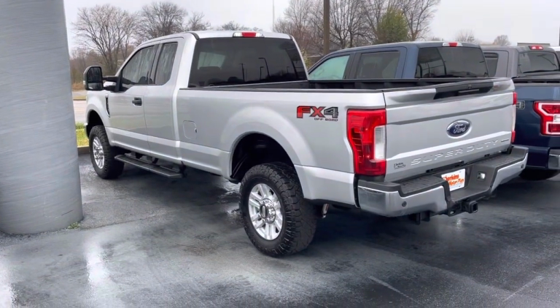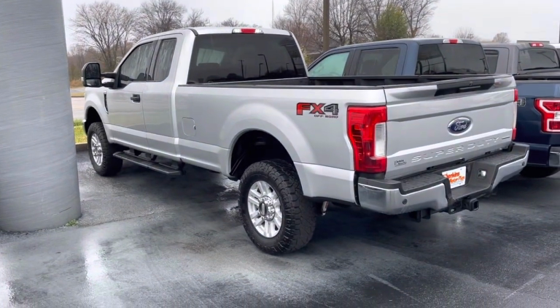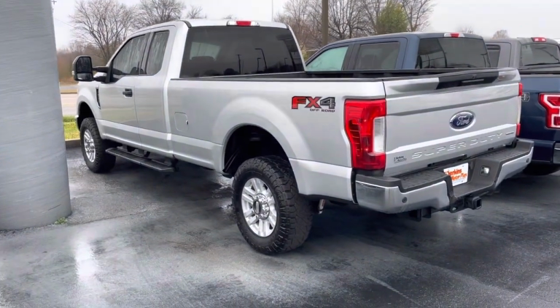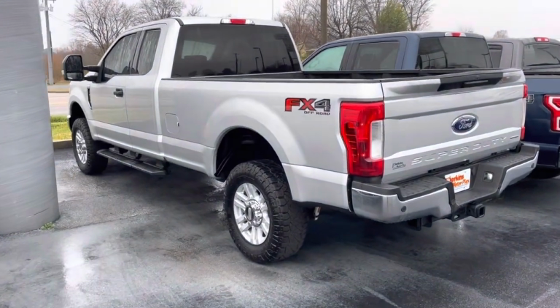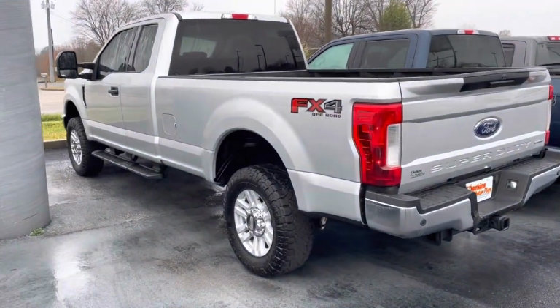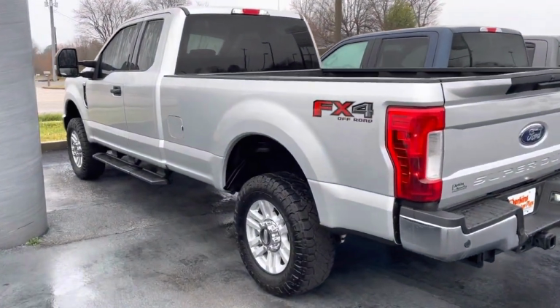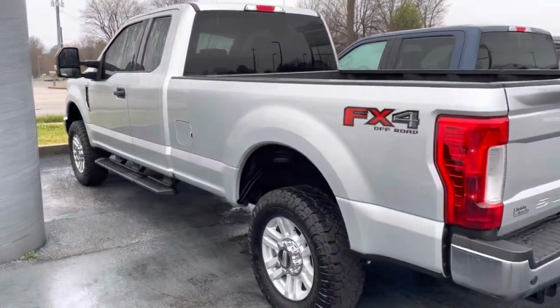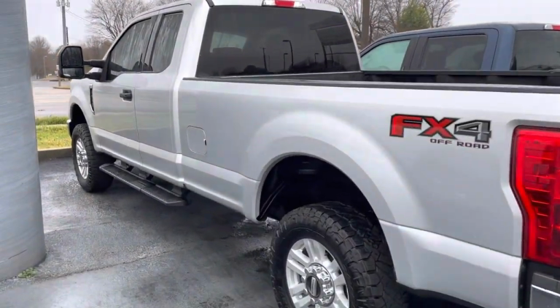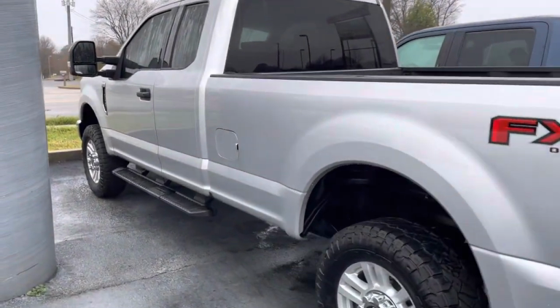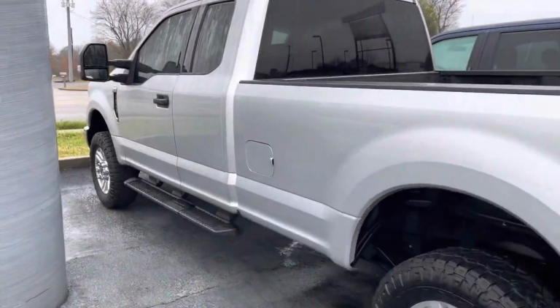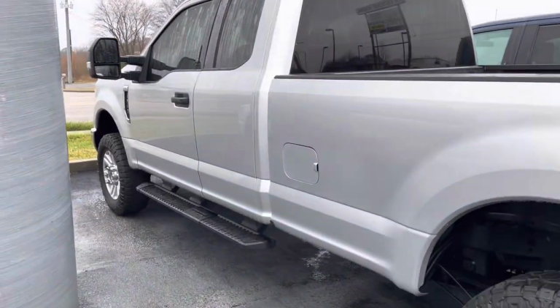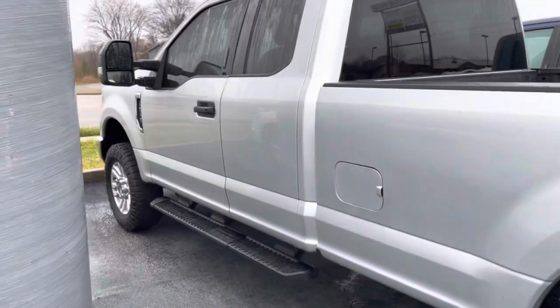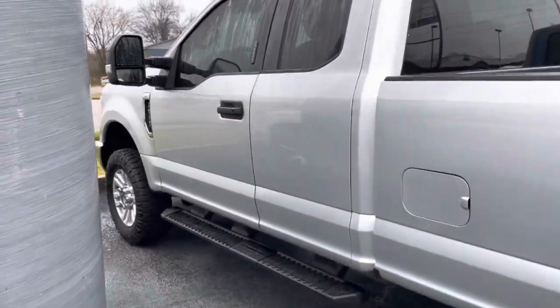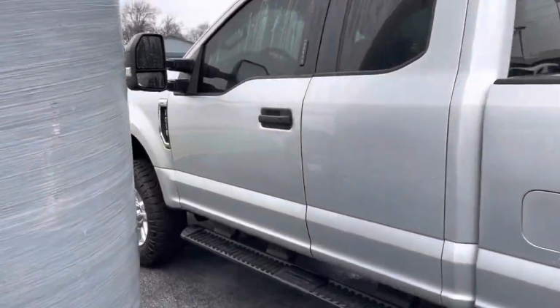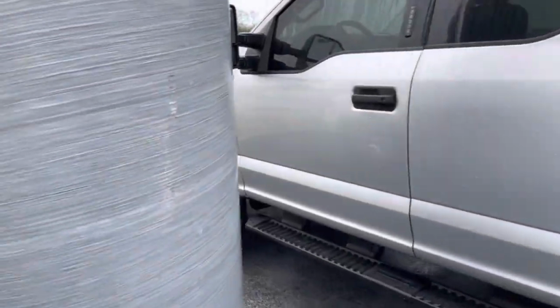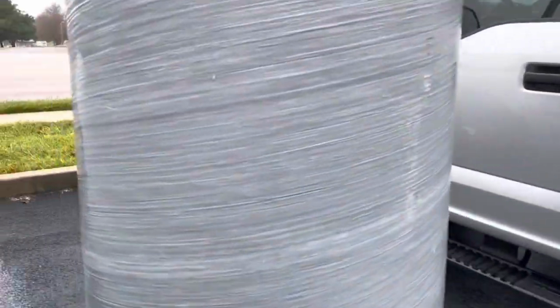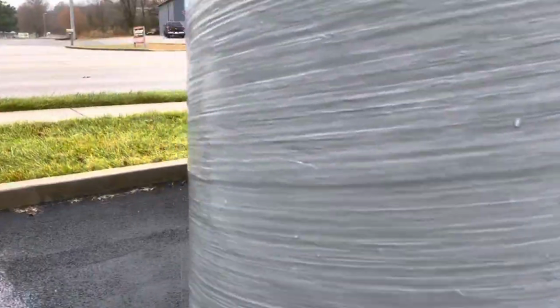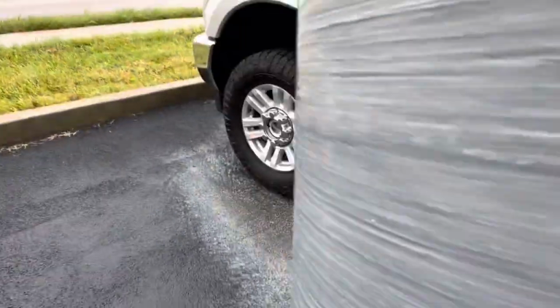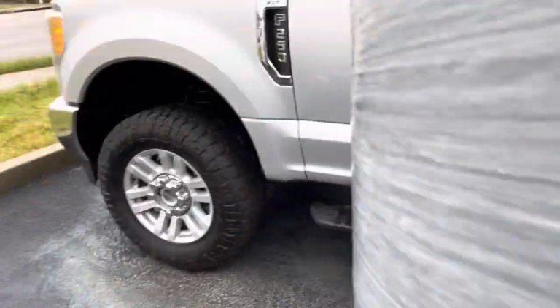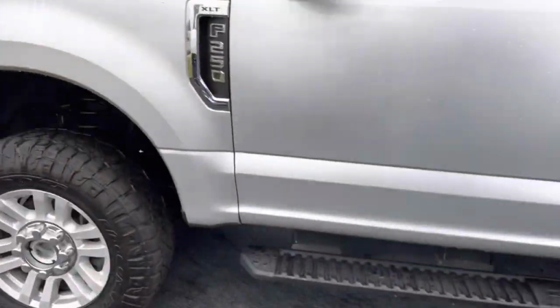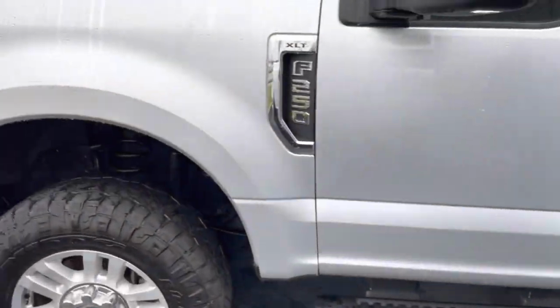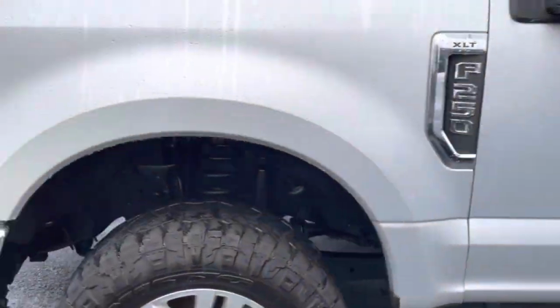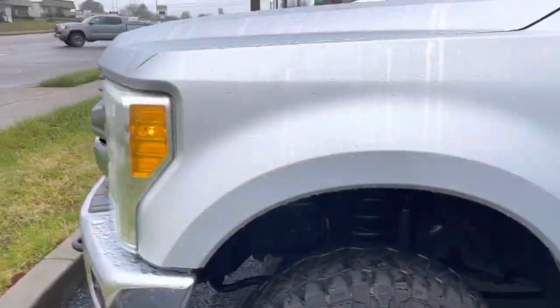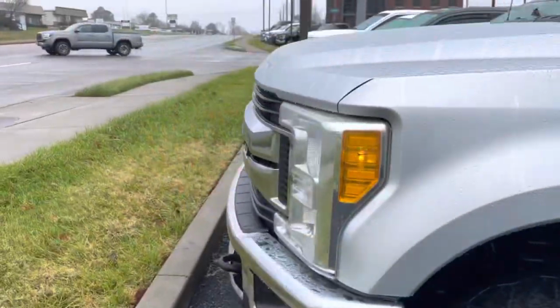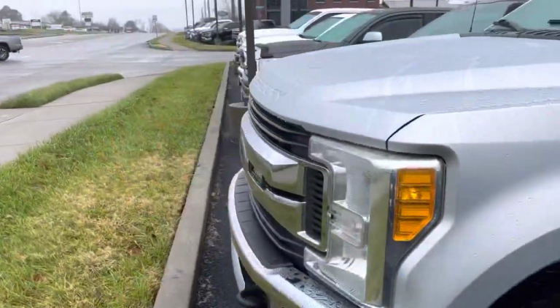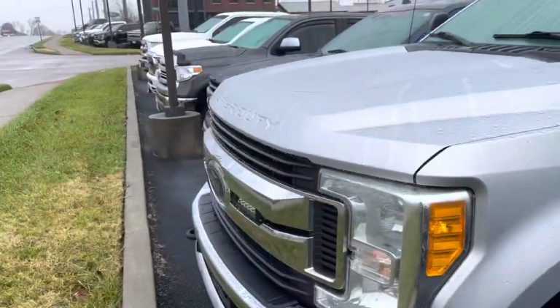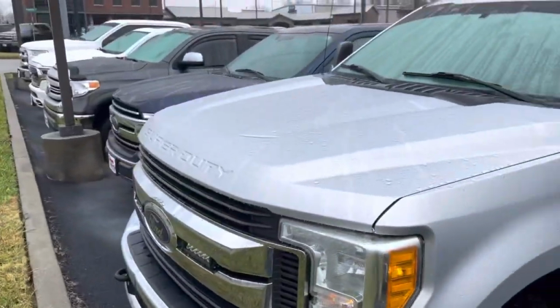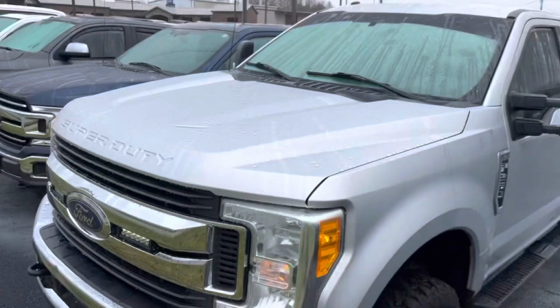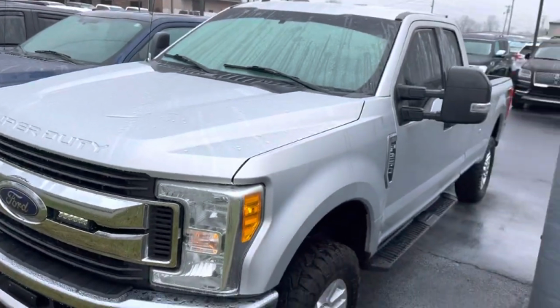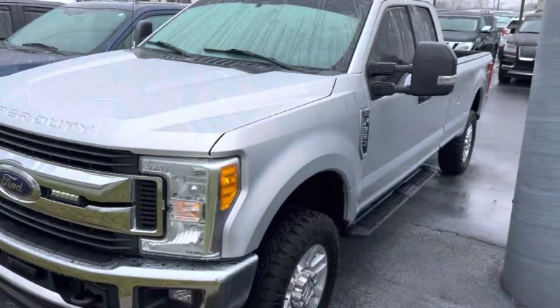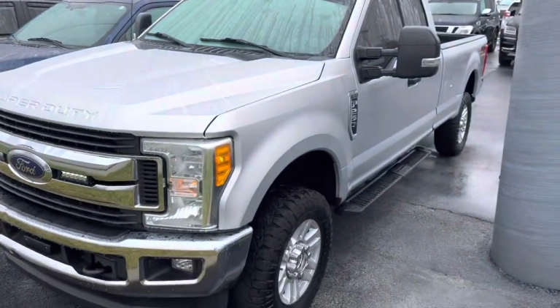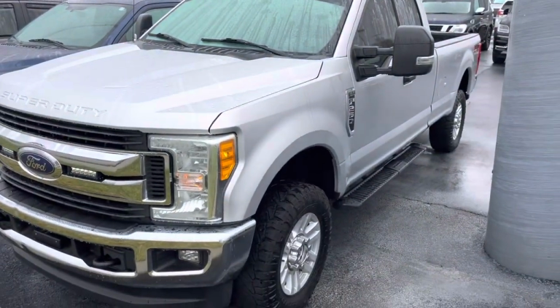Hey Adamo, it's Logan at Perkins Motorplex here in Mayfield, Kentucky. I think you were just on the phone with Scott. I wanted to give you a walk-around of this silver F-250 you had talked to us about.